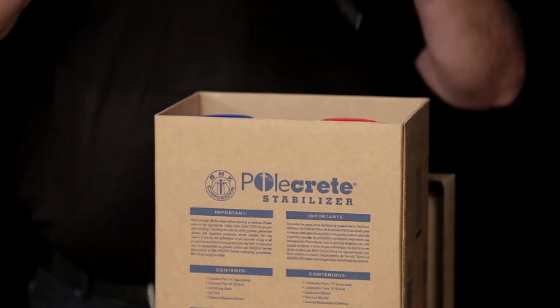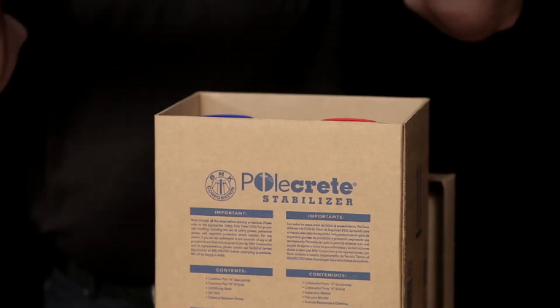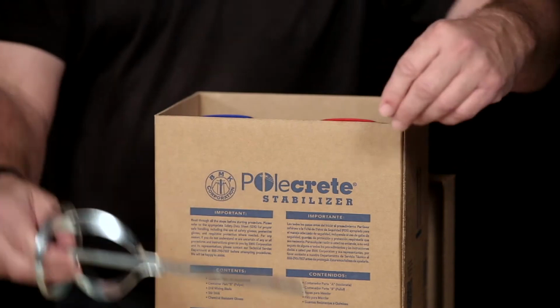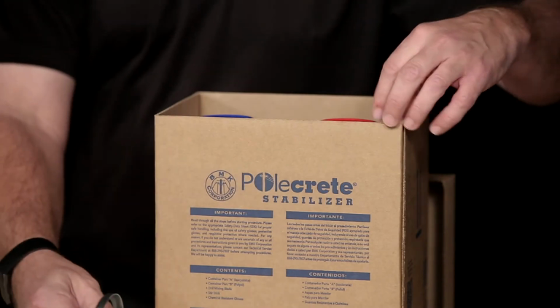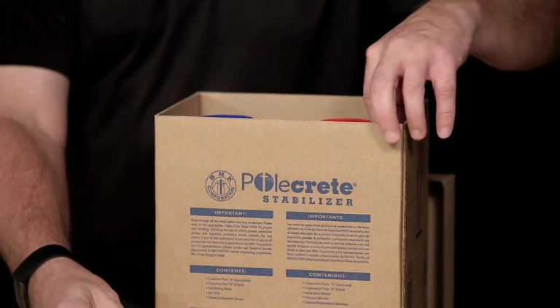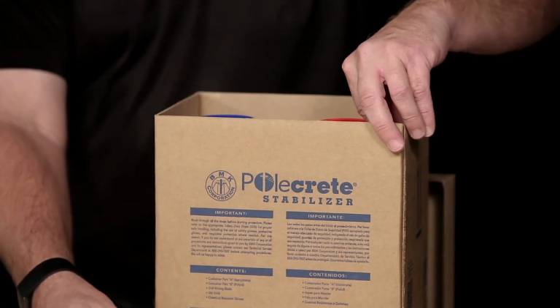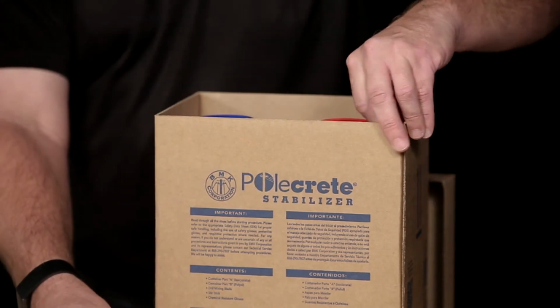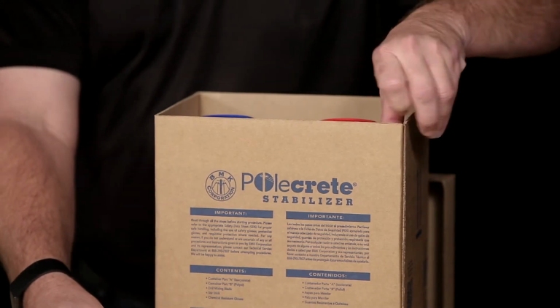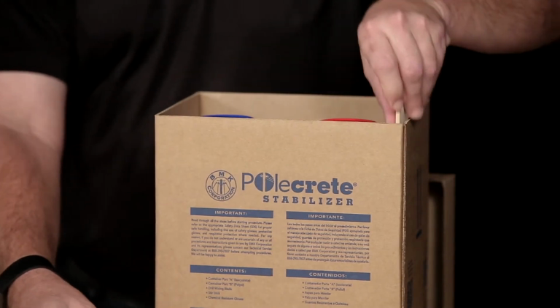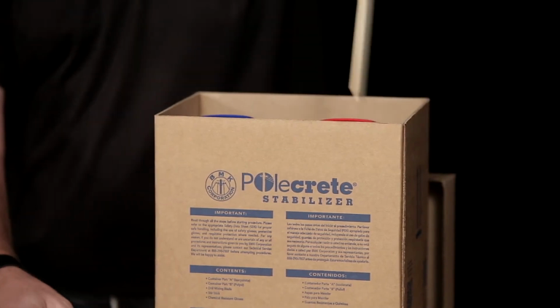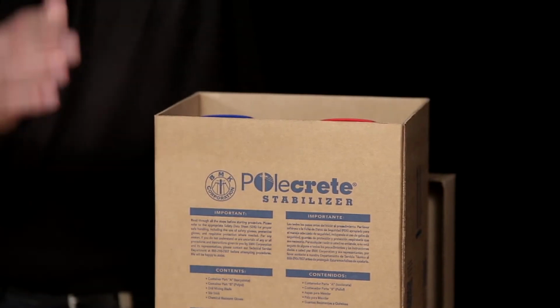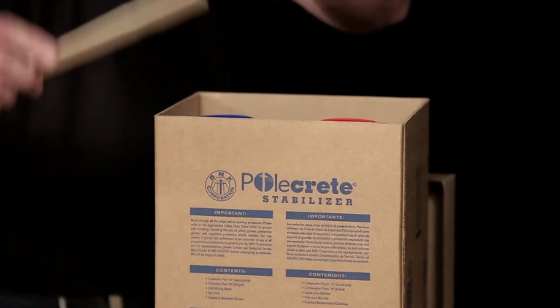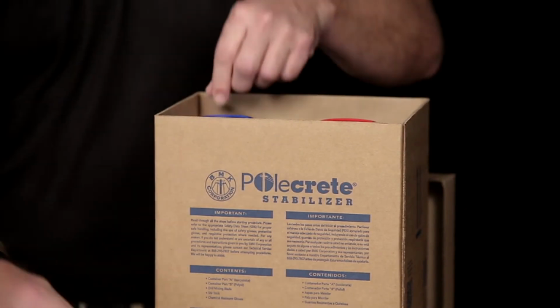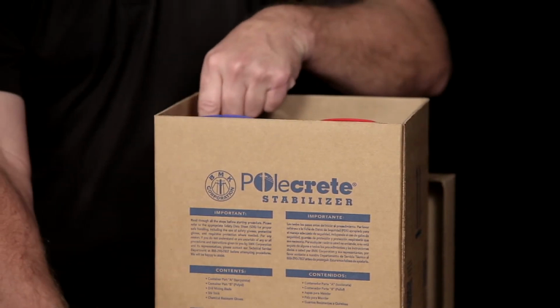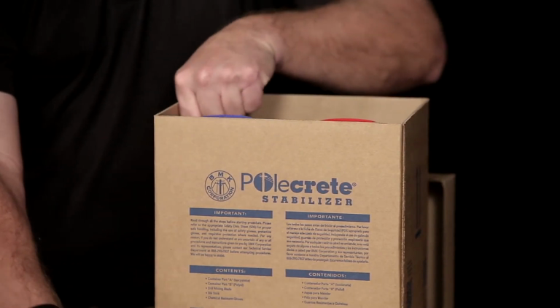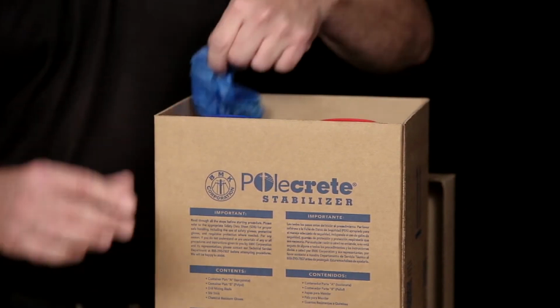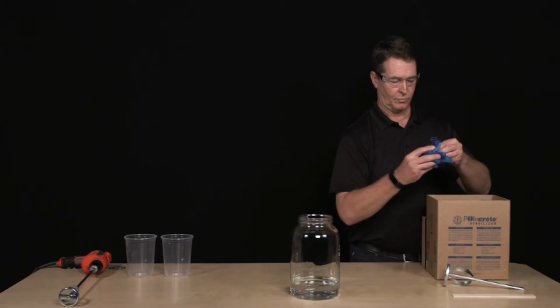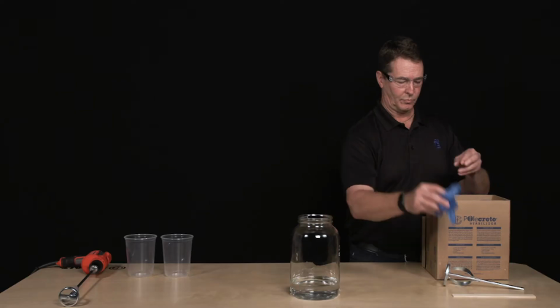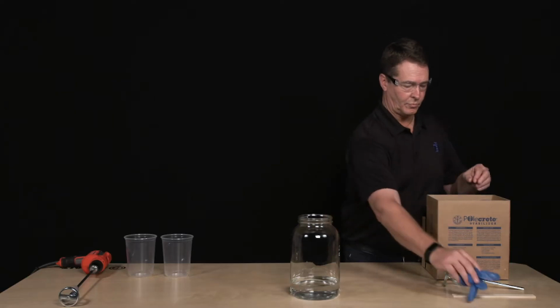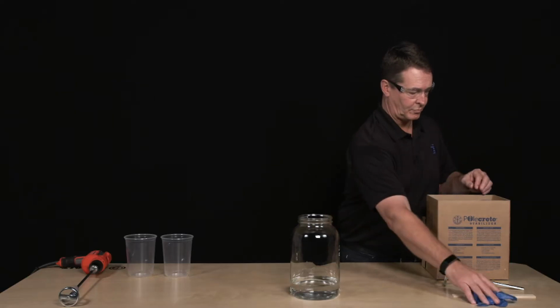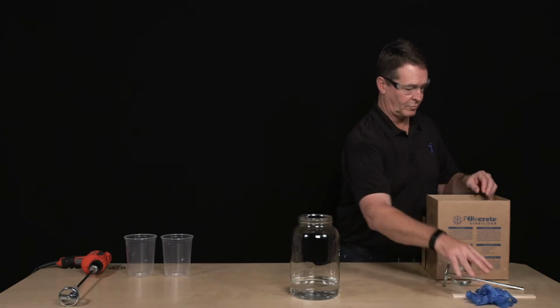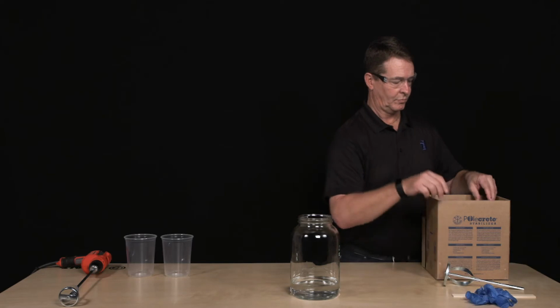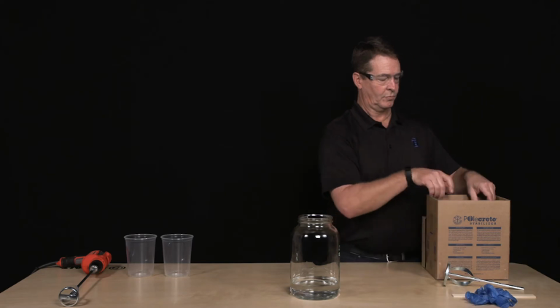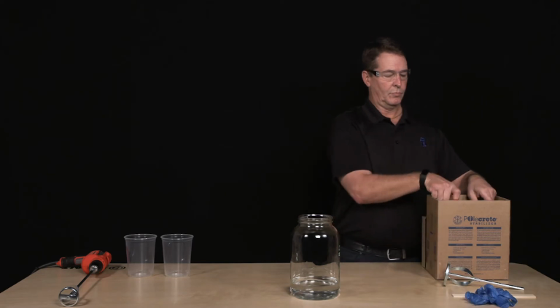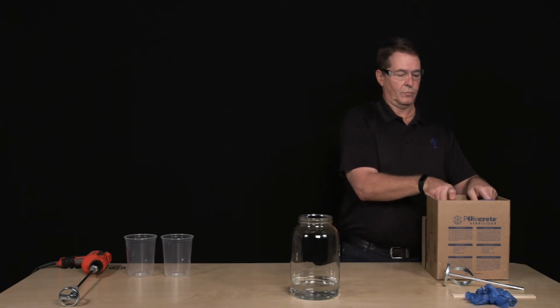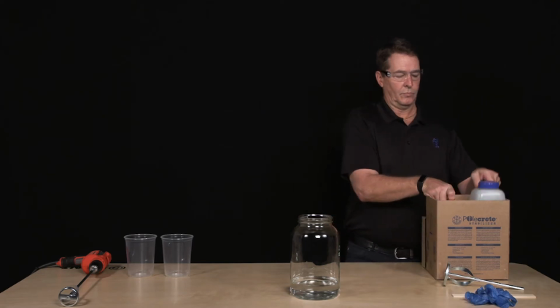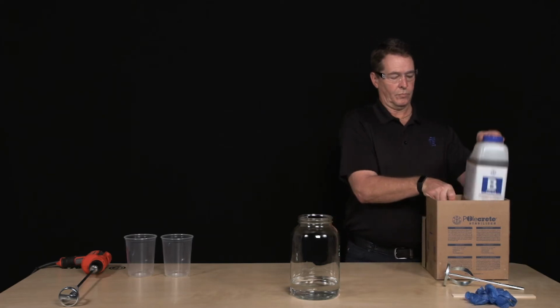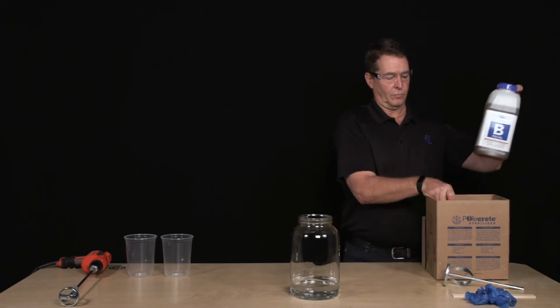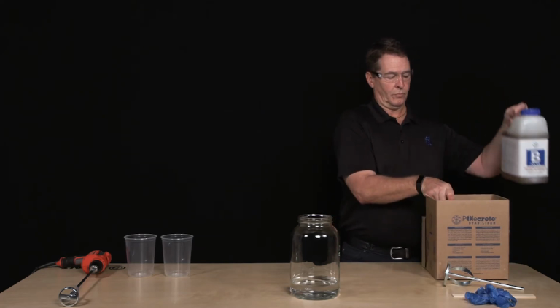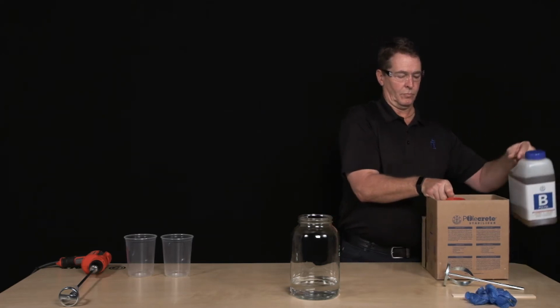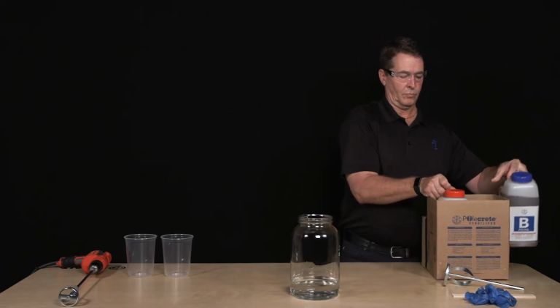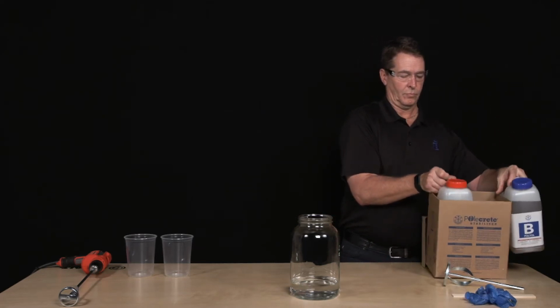Hydro Polcrete Stabilizer comes in convenient, easy-to-carry kits. Each kit includes chemical-resistant gloves and a drill mixing blade.